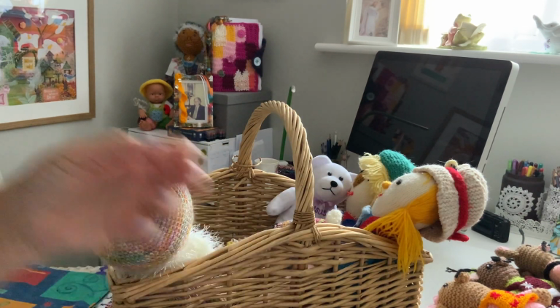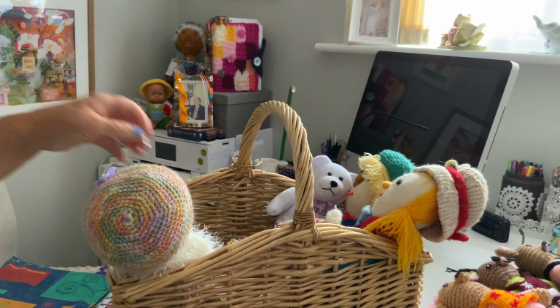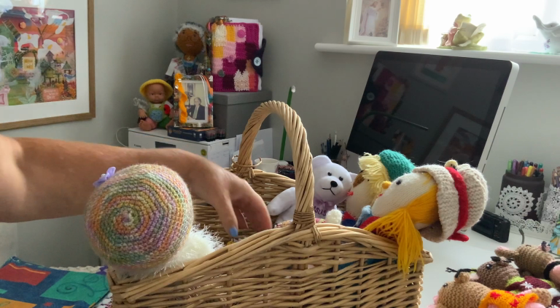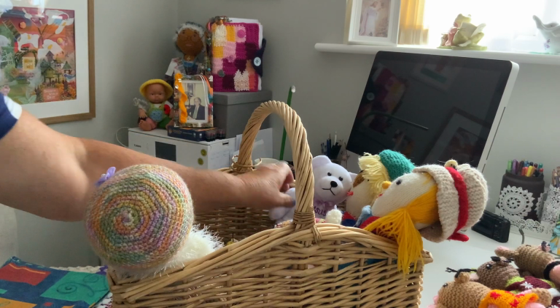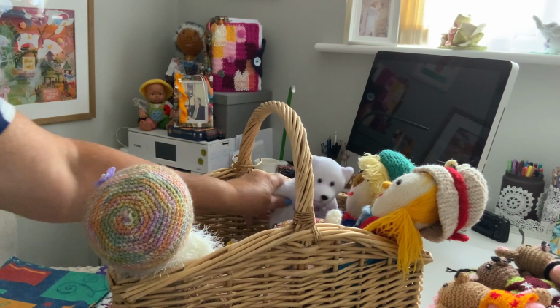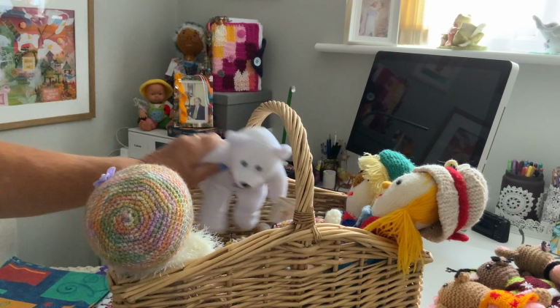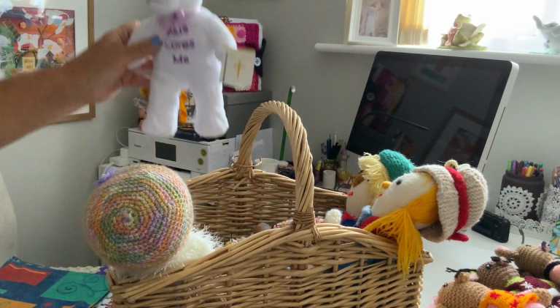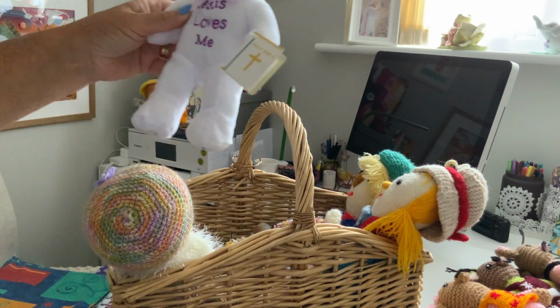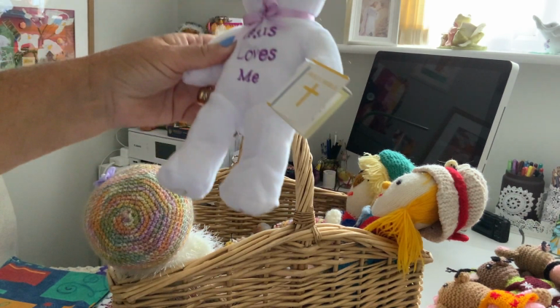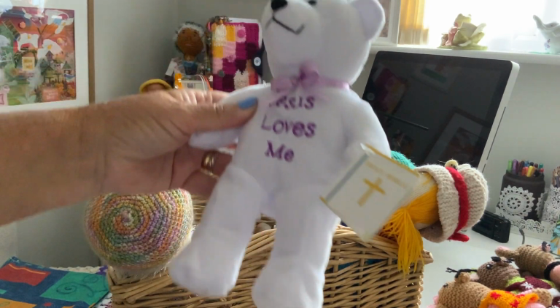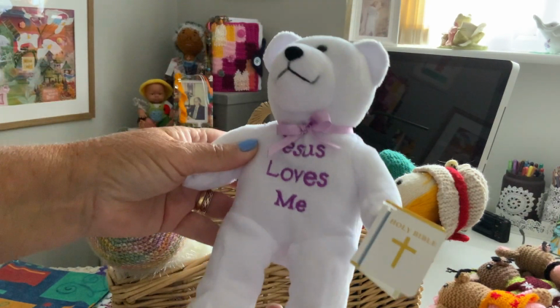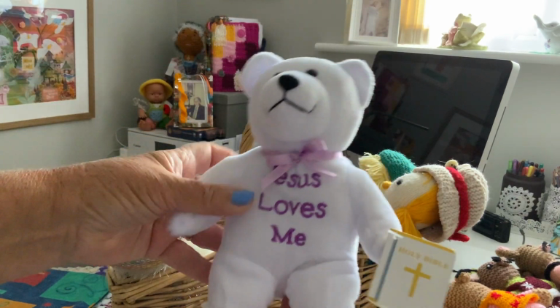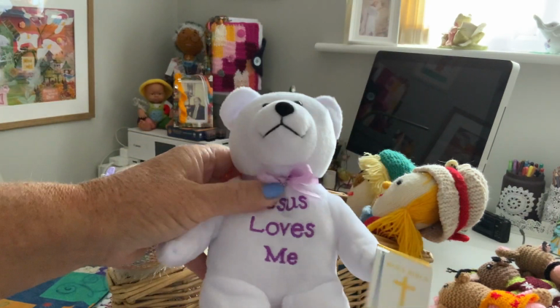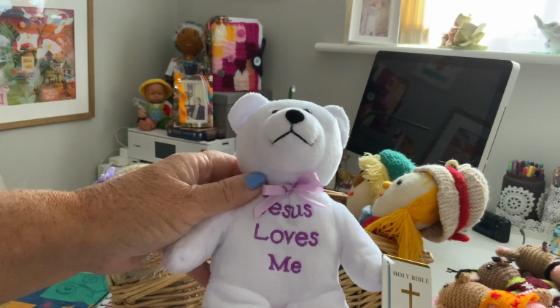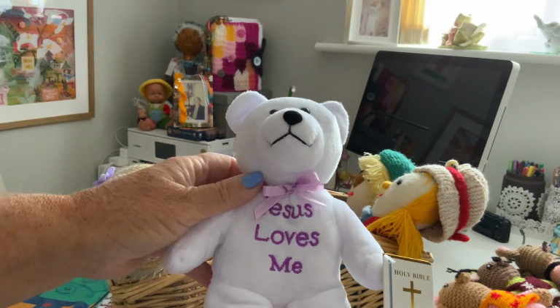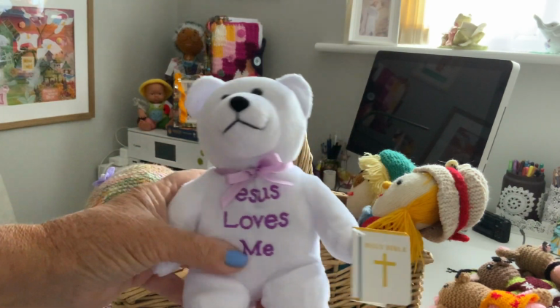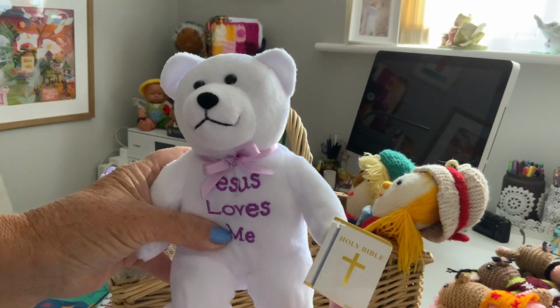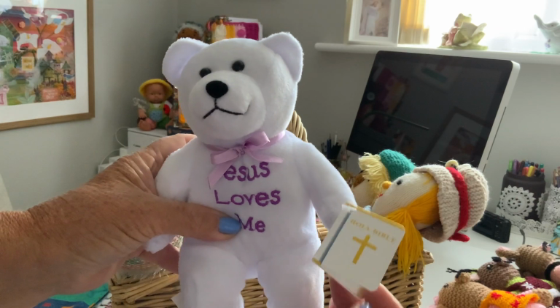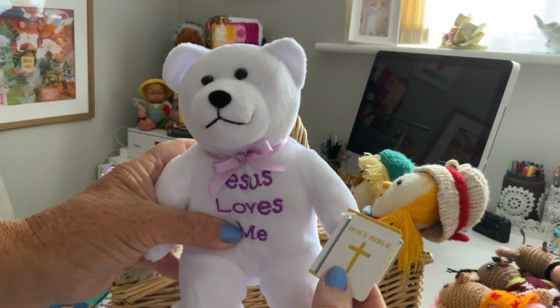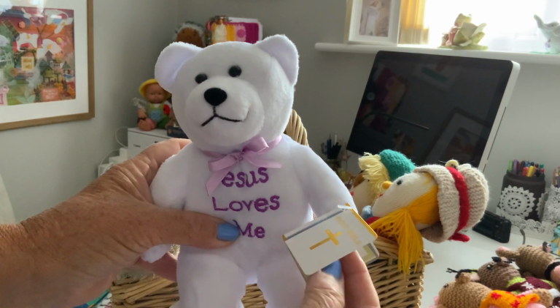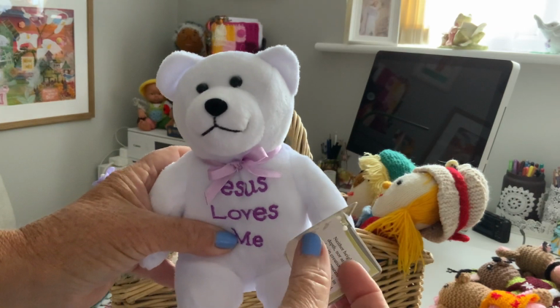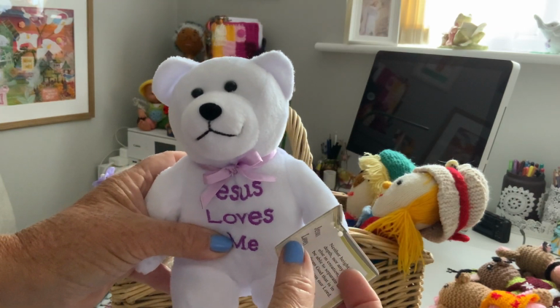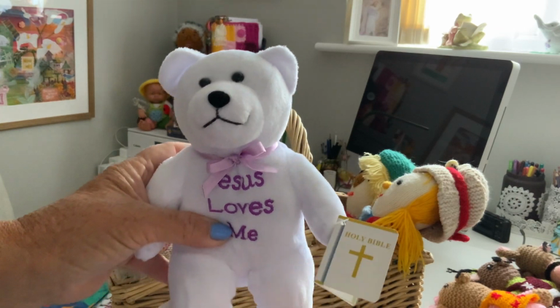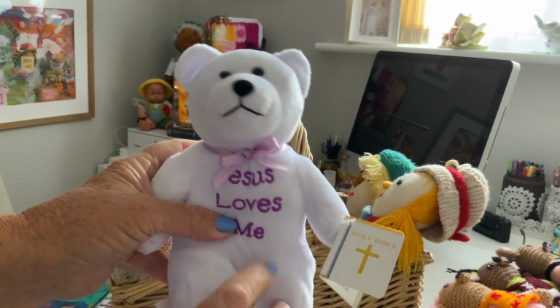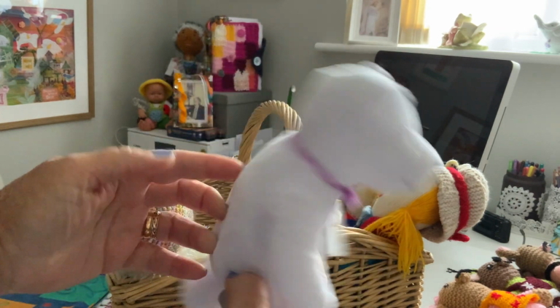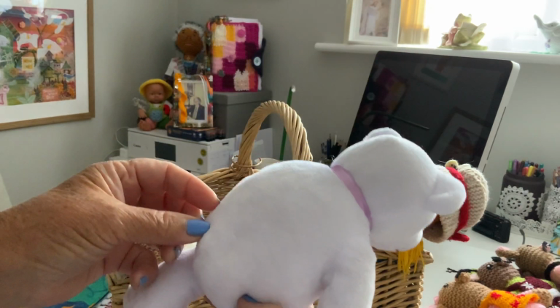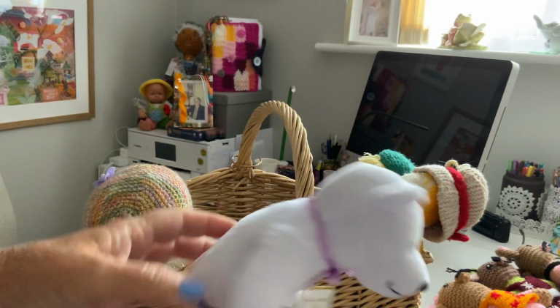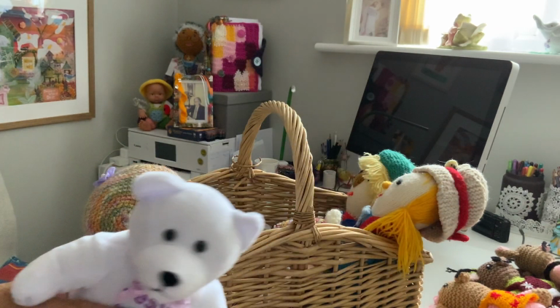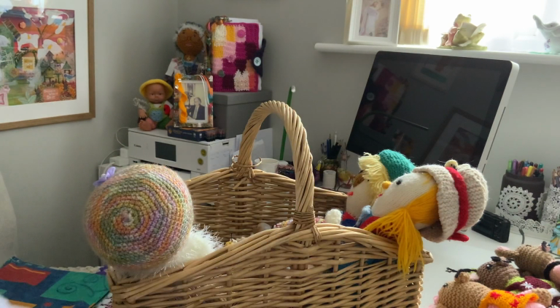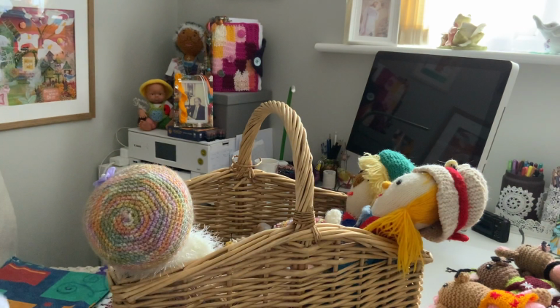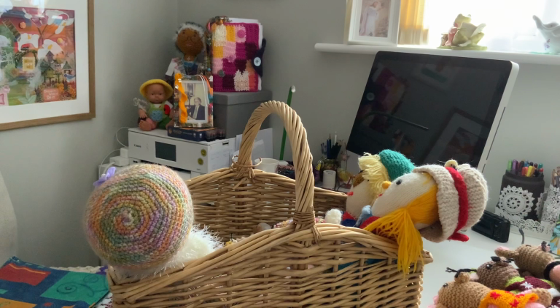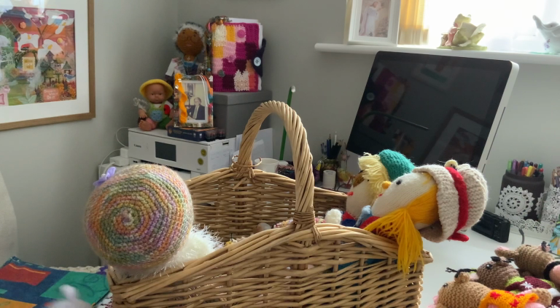We've got Gus from Cinderella — Gus Gus is always good. We've got a little white bear: 'Jesus Loves Me' and he's got his own little Bible. It's quite cute — I thought he's nice for in there.